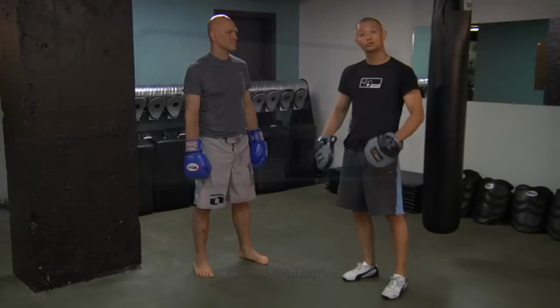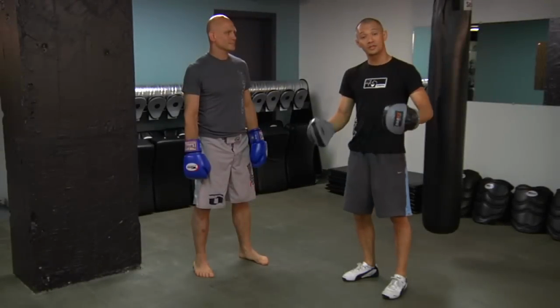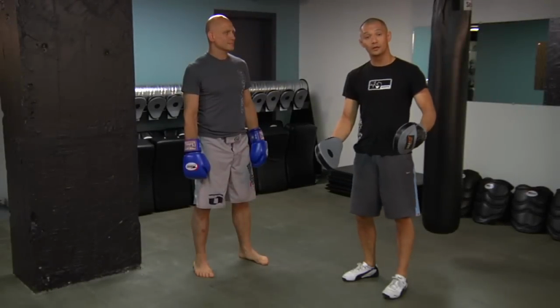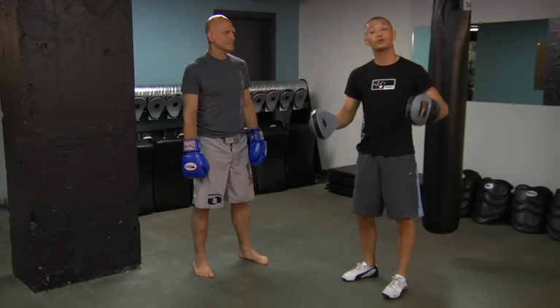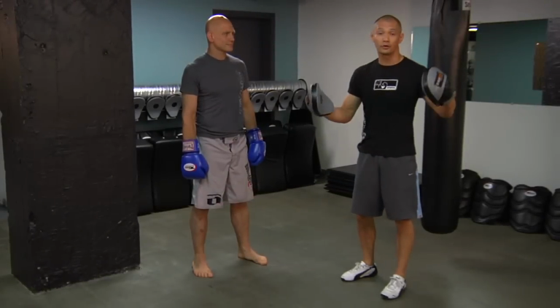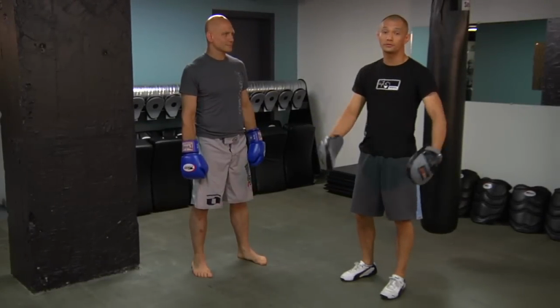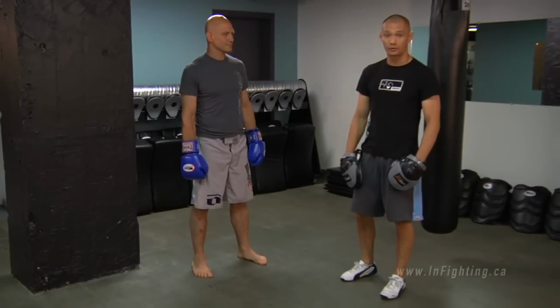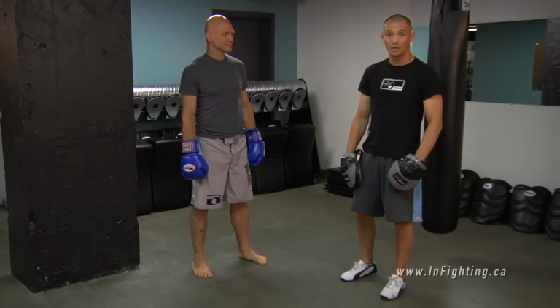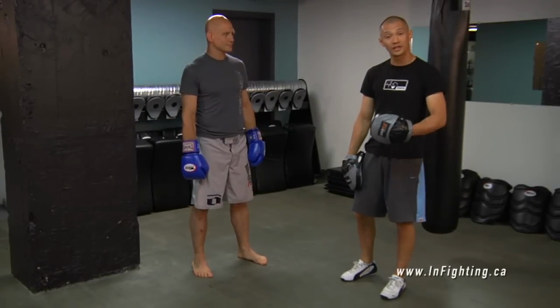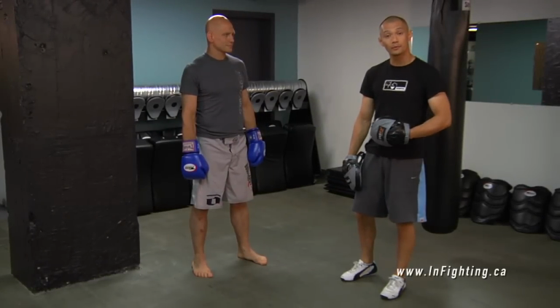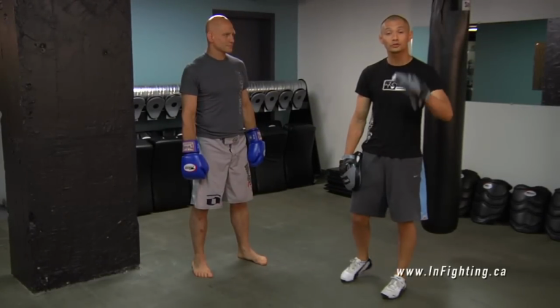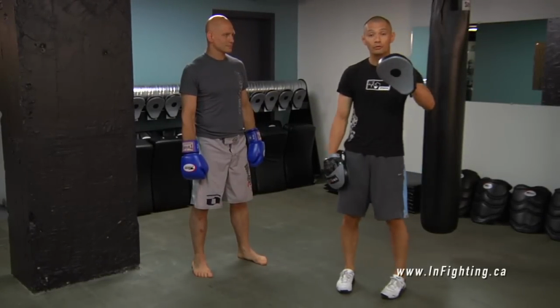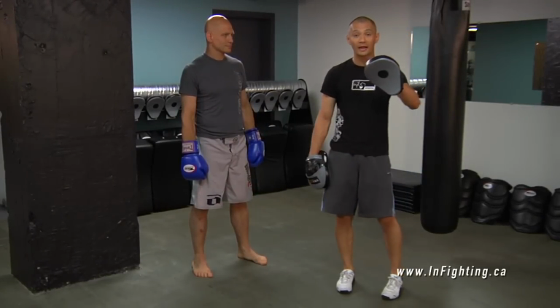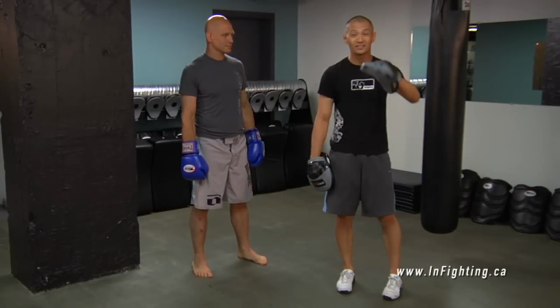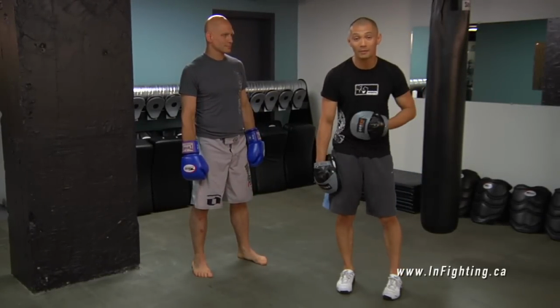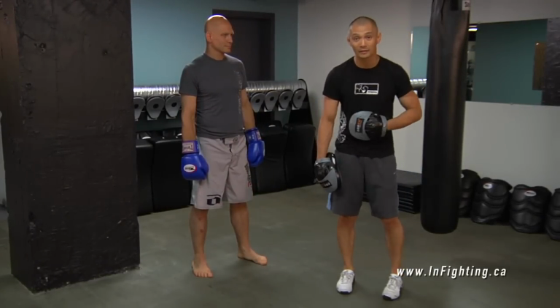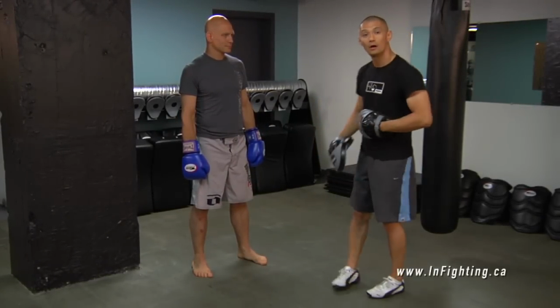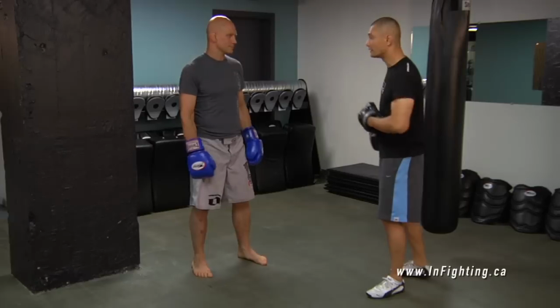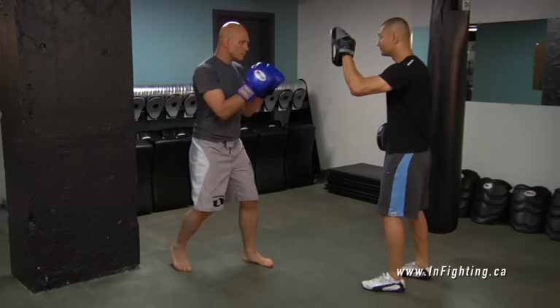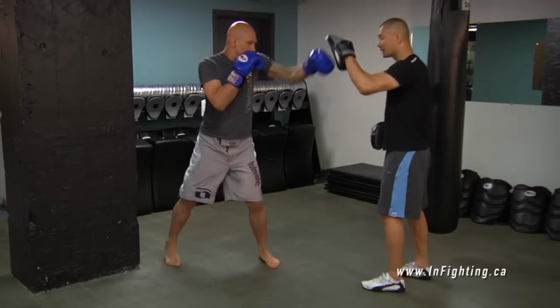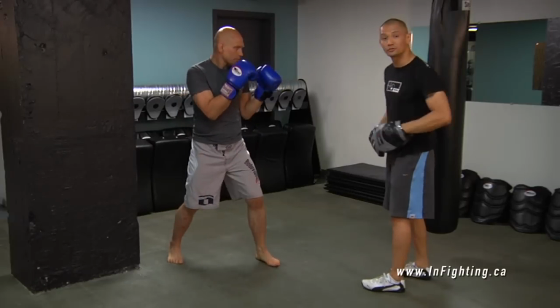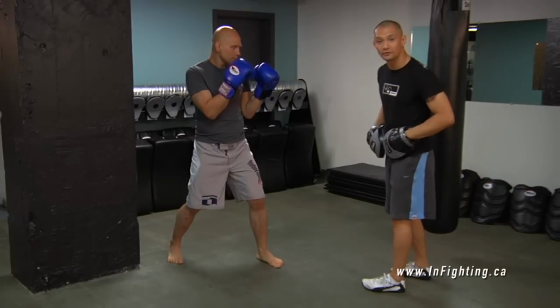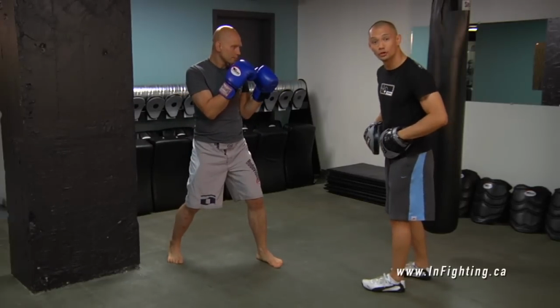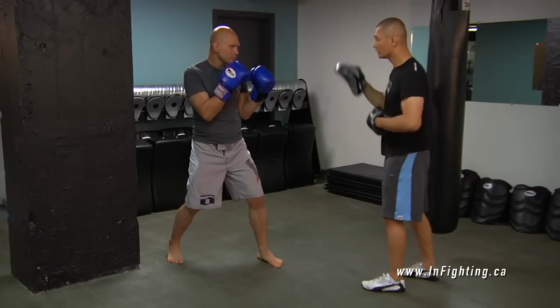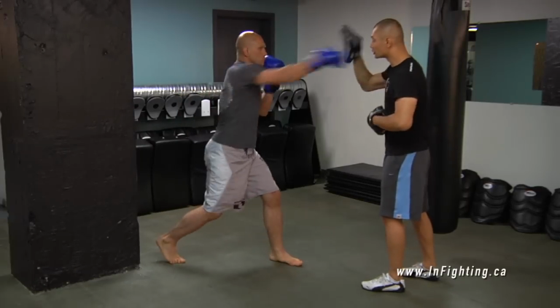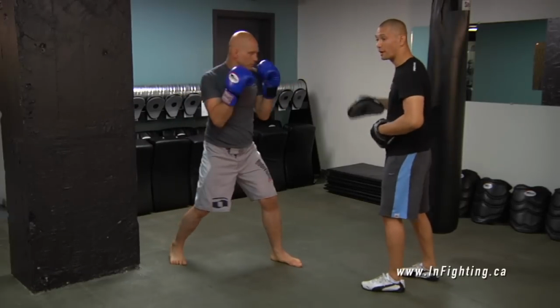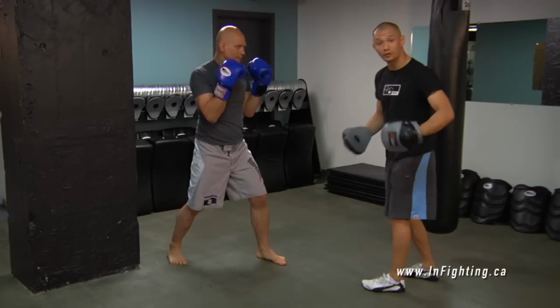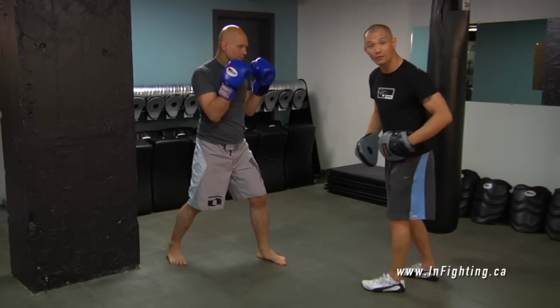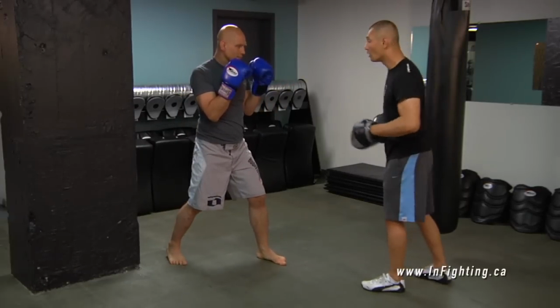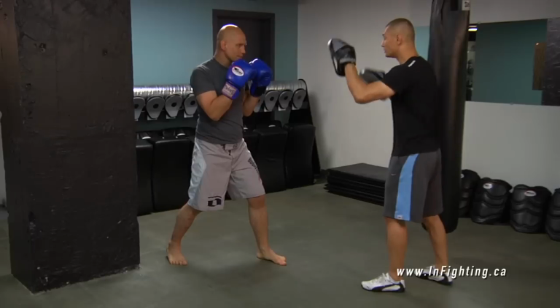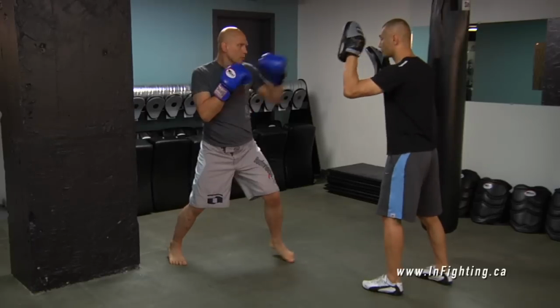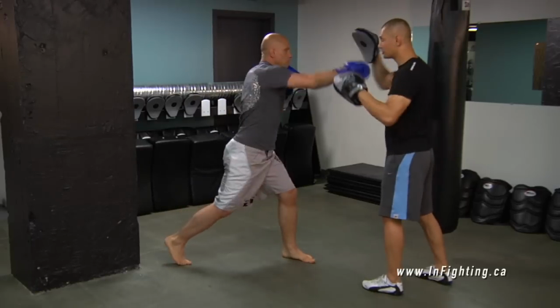So with Stefan, we're going to put it all together. I'm going to say a number, I'm going to show him my hand, and he's going to hit my hand. One — that's a straight left. Two — that's a straight right. I can put it together: one two, one two.